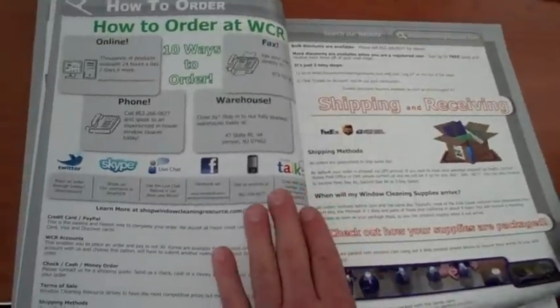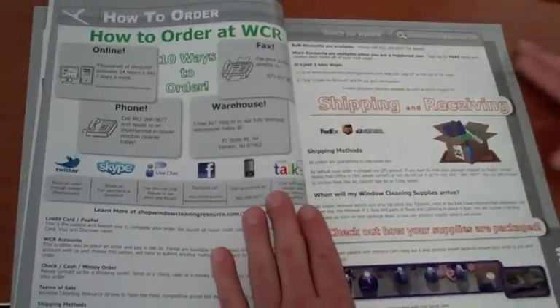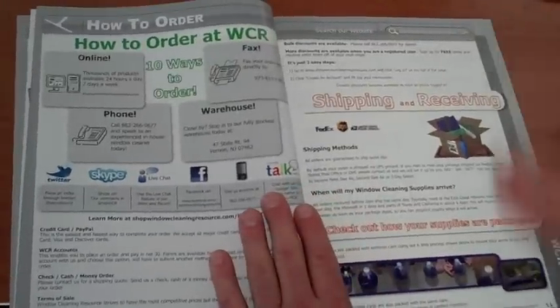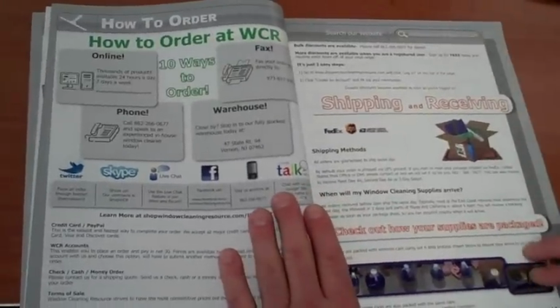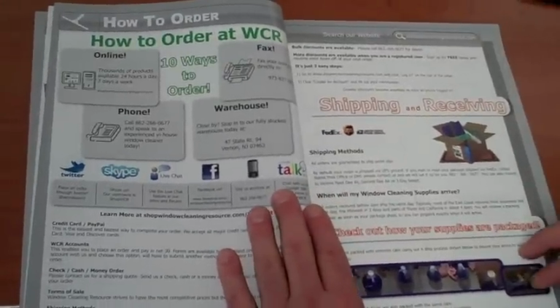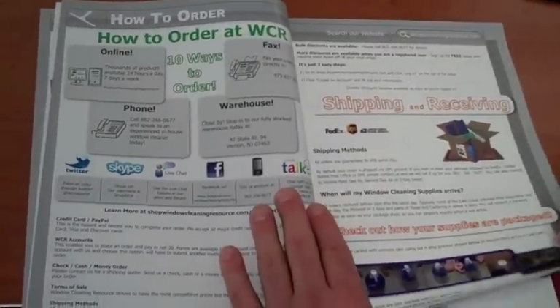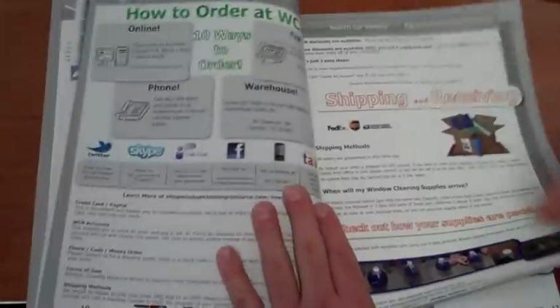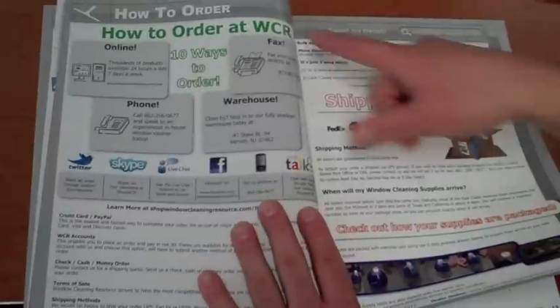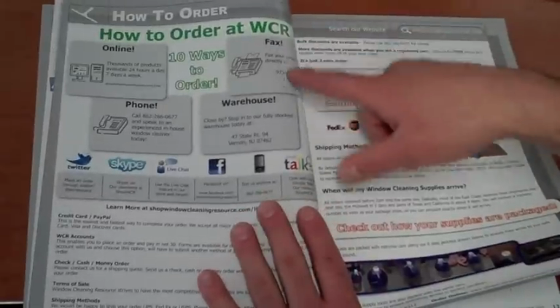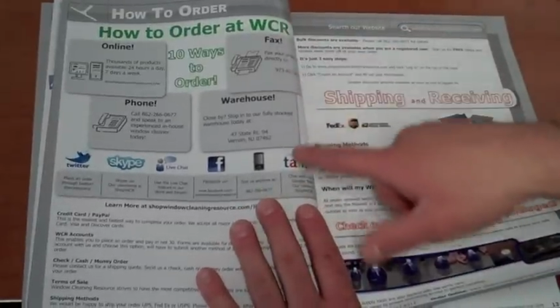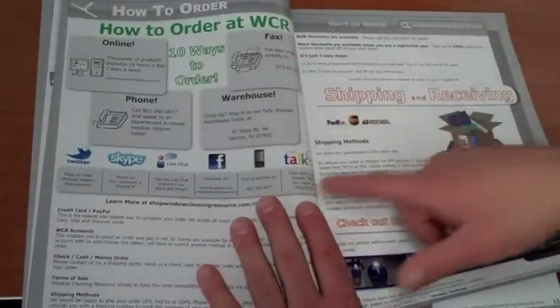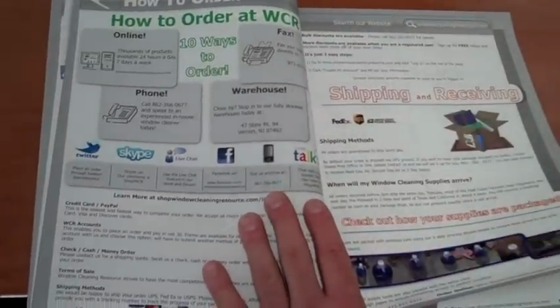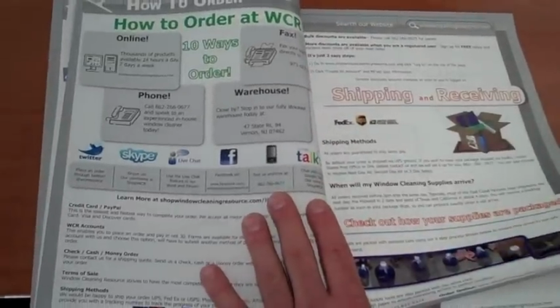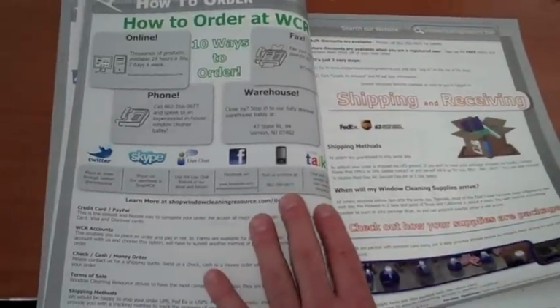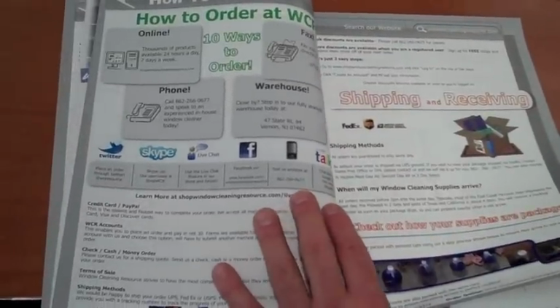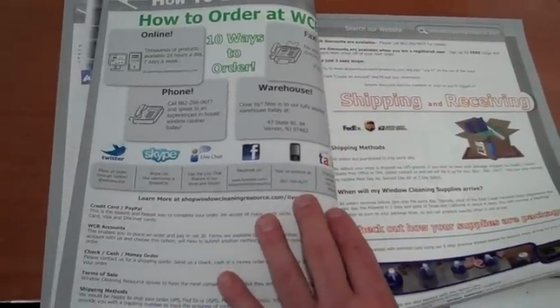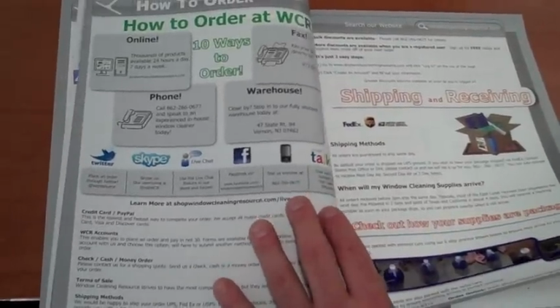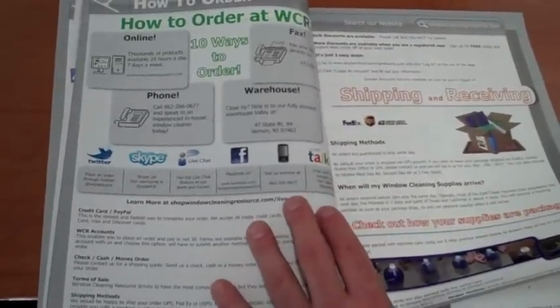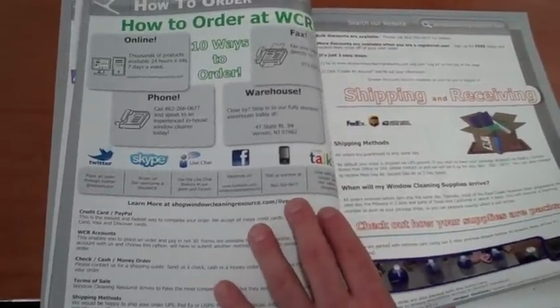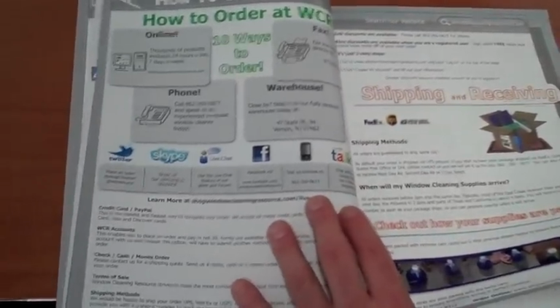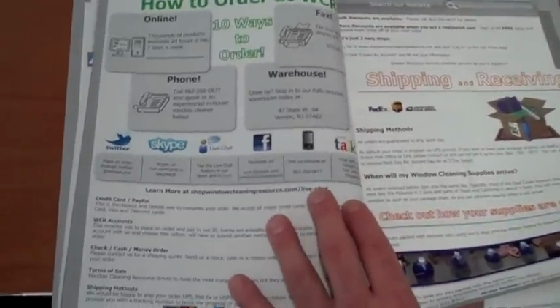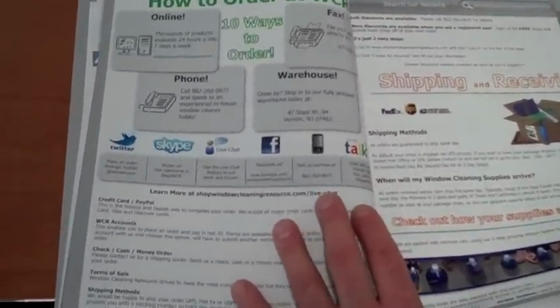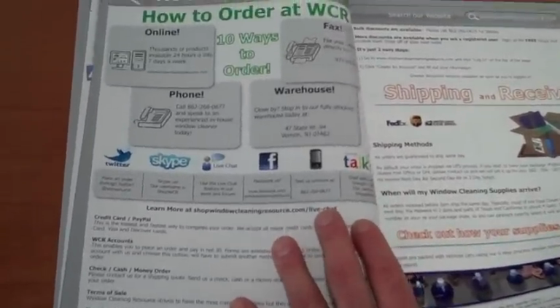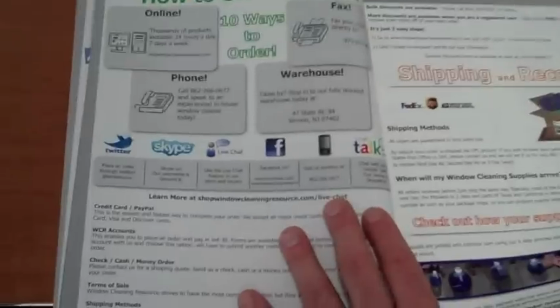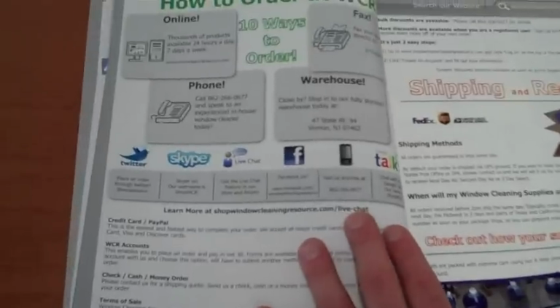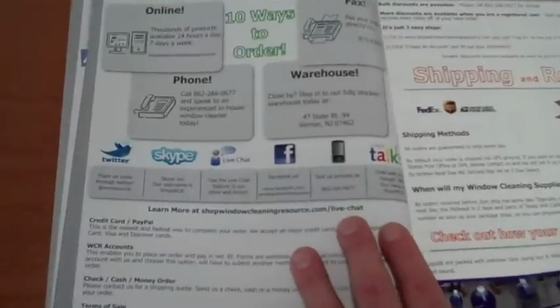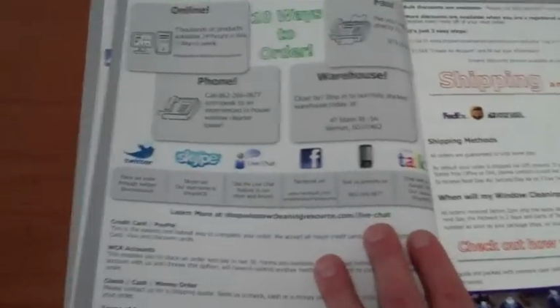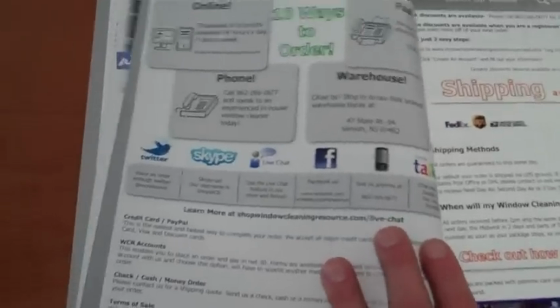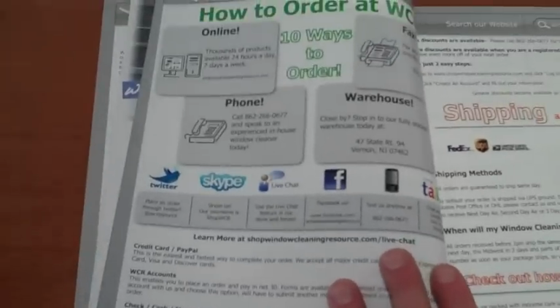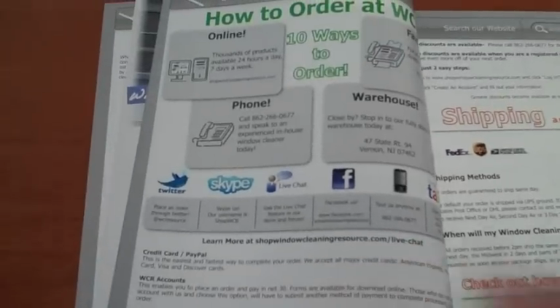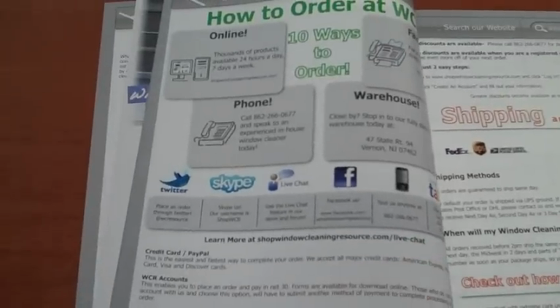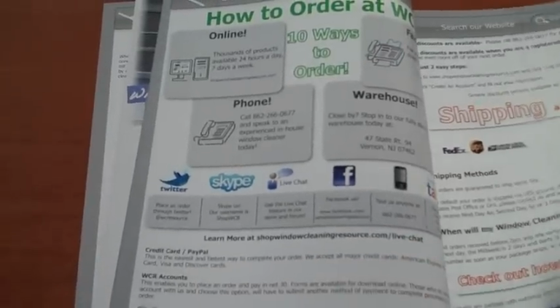Flipping through, you'll see how we ship all of our products and all the ways you can order at WCR. You can fax, tweet, Skype, live chat, Facebook, text, or Google Talk and order in, and we'll get it out for you.